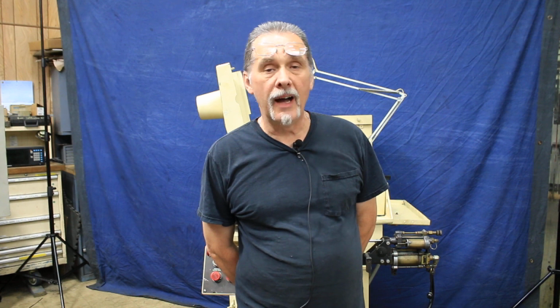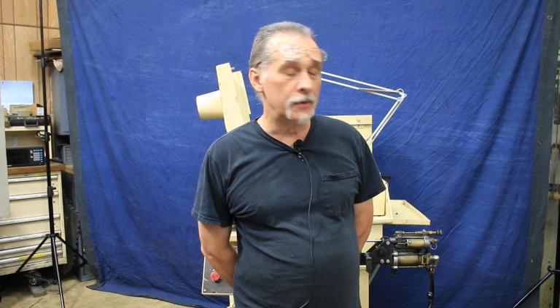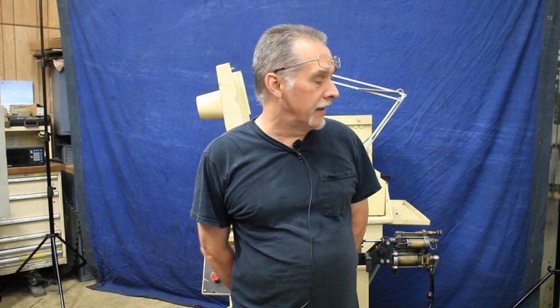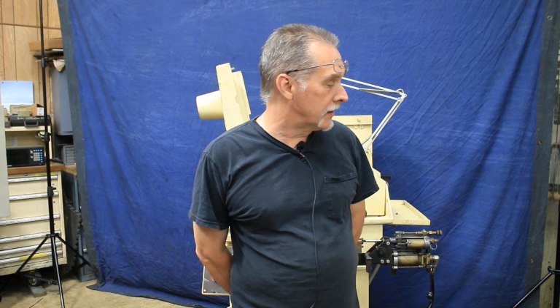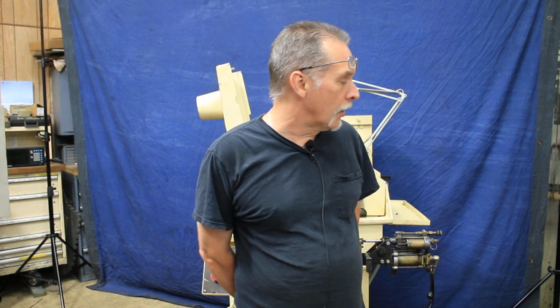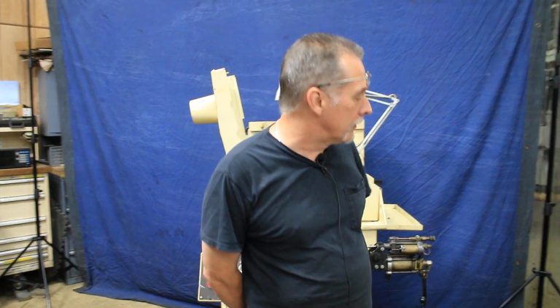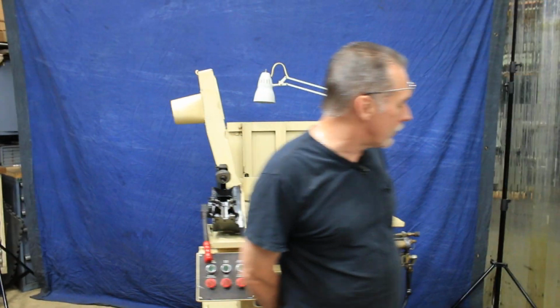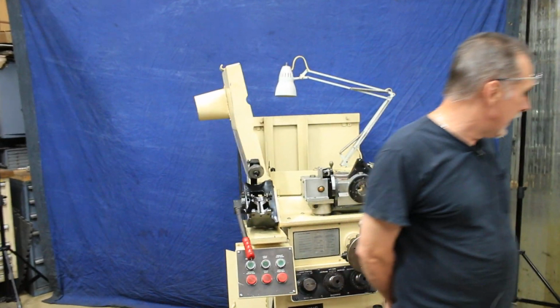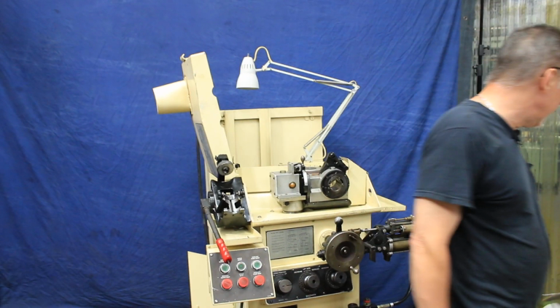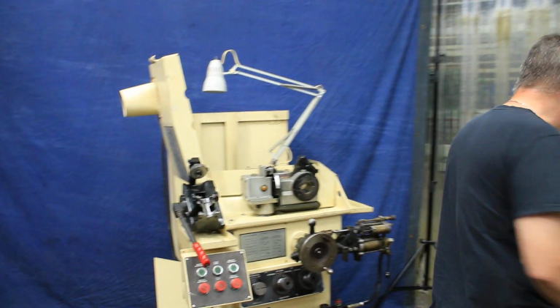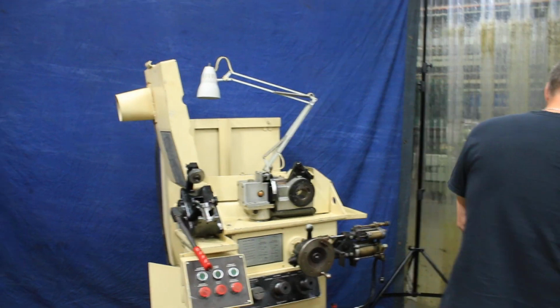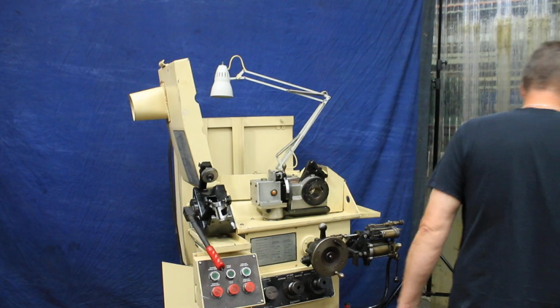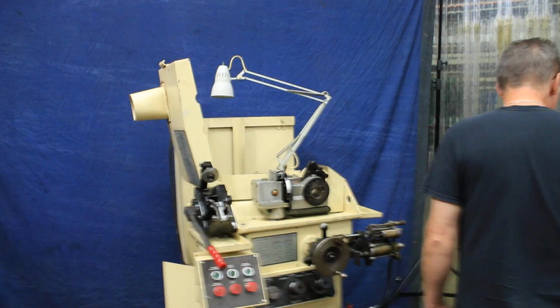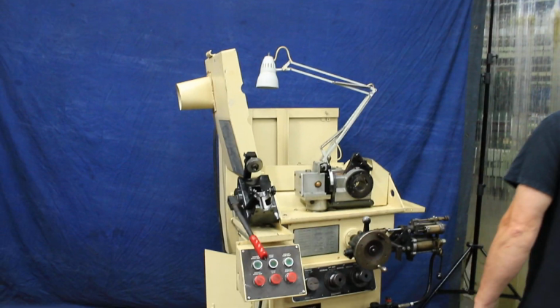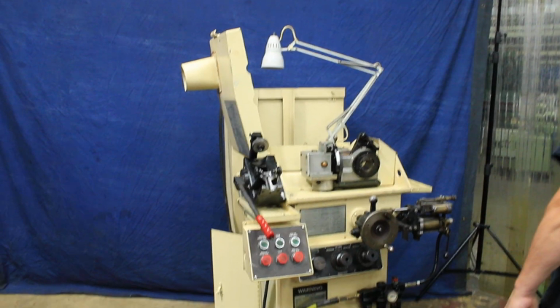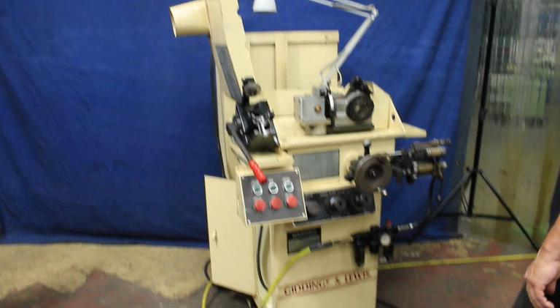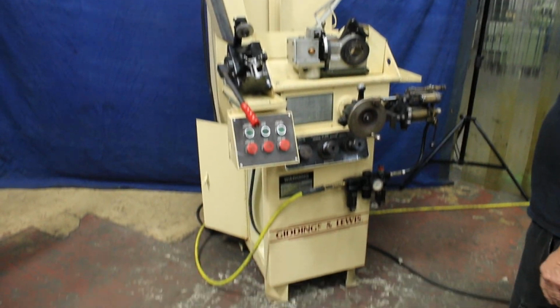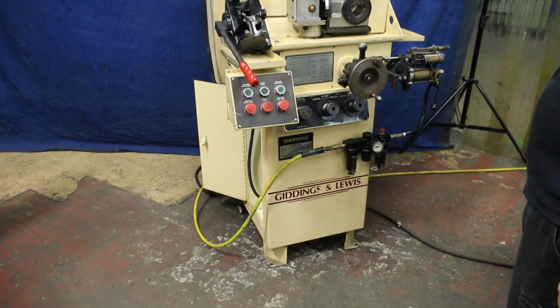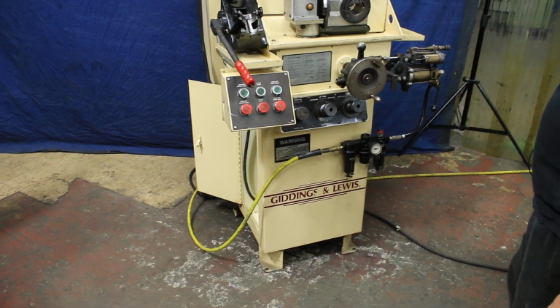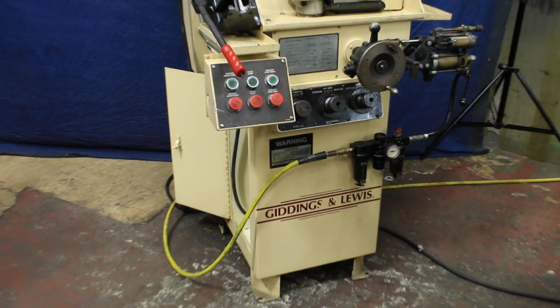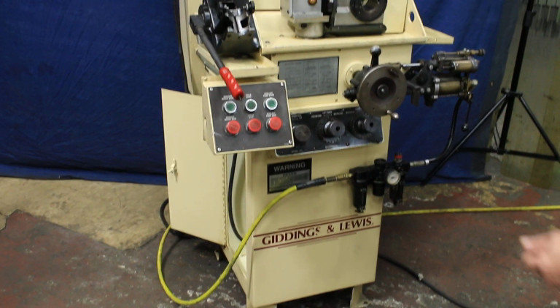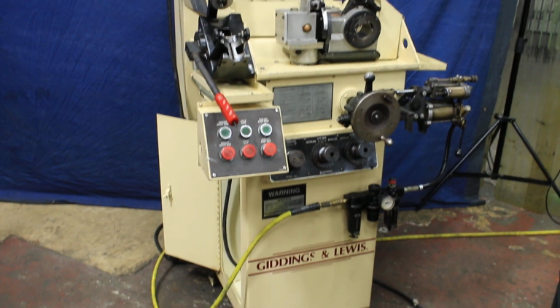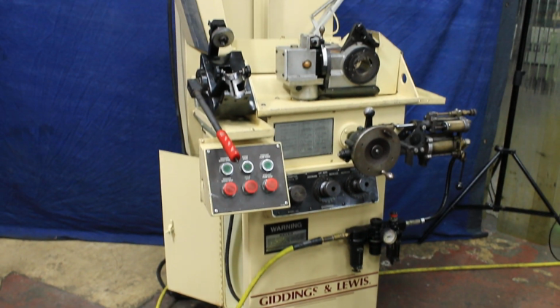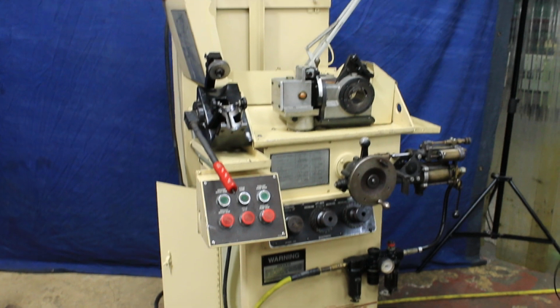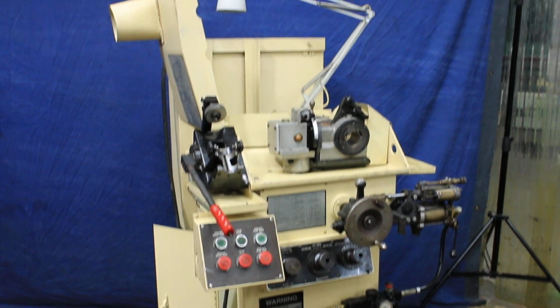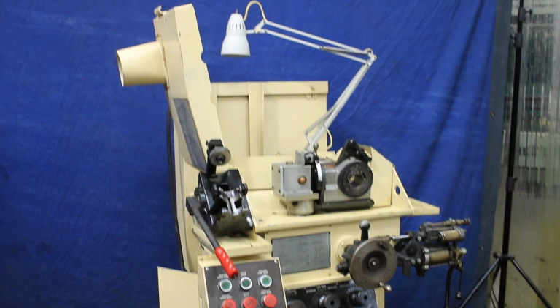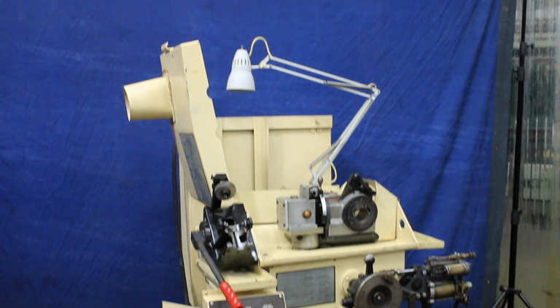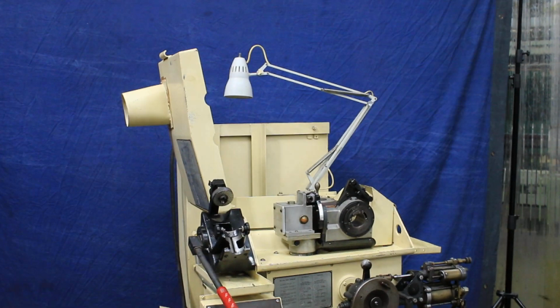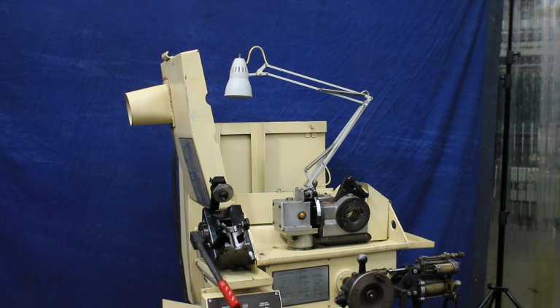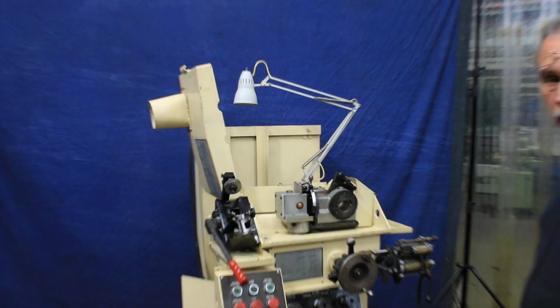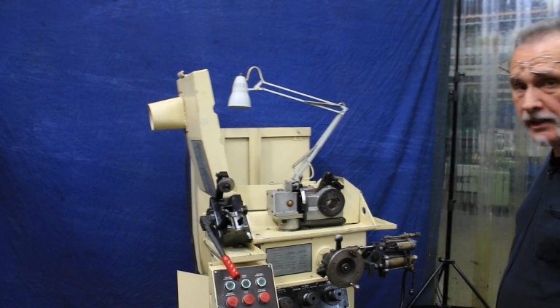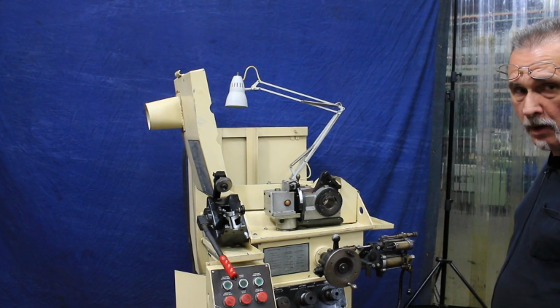Hi, welcome to our video. Today I'm going to demonstrate a Giddings & Lewis Winslow Model HC Drill Point Grinder. This machine is currently wired for 460 volts. It comes with some tooling that we'll talk about in just a moment.